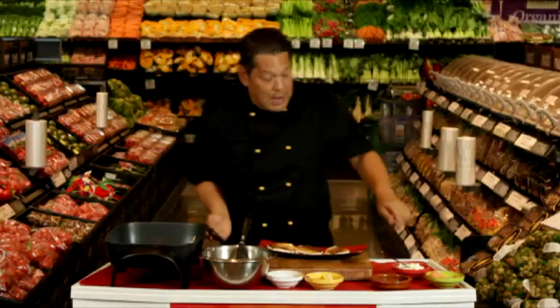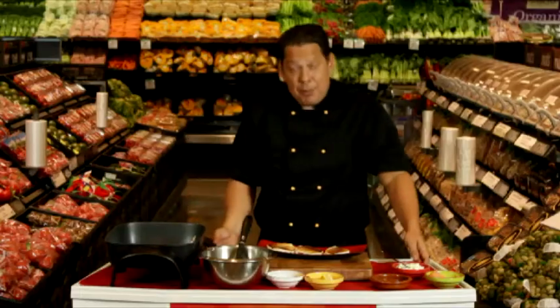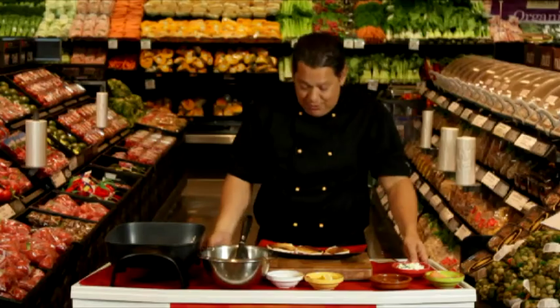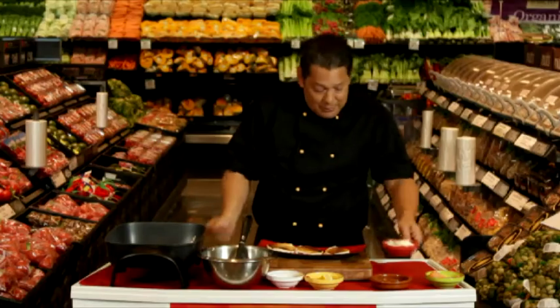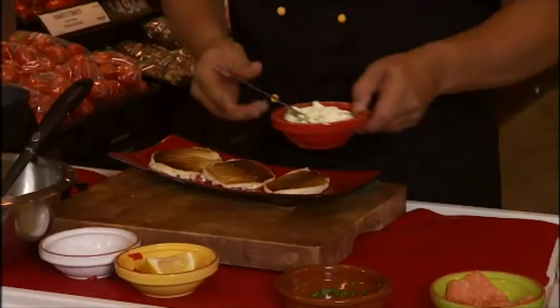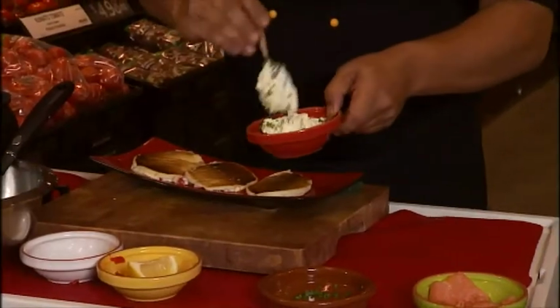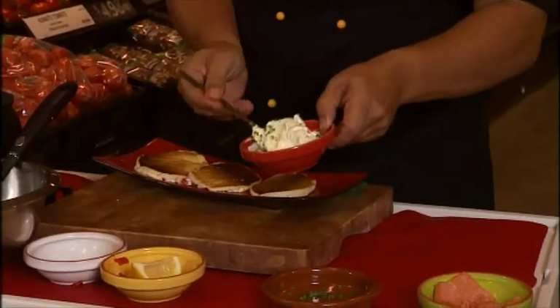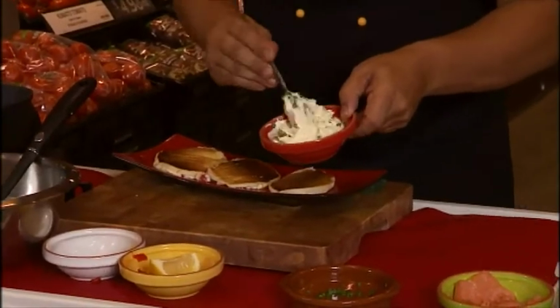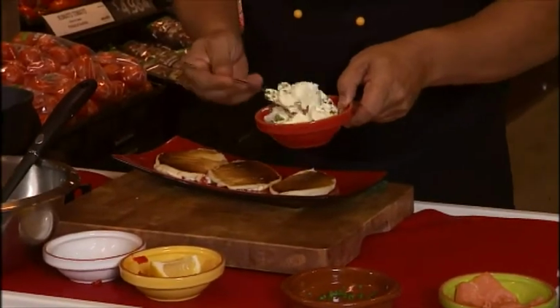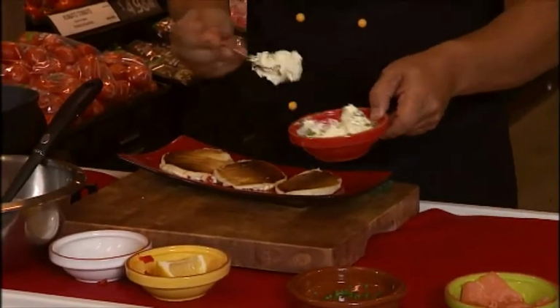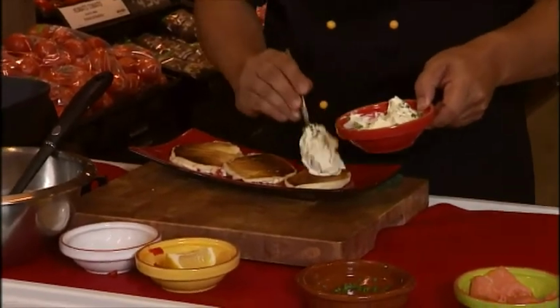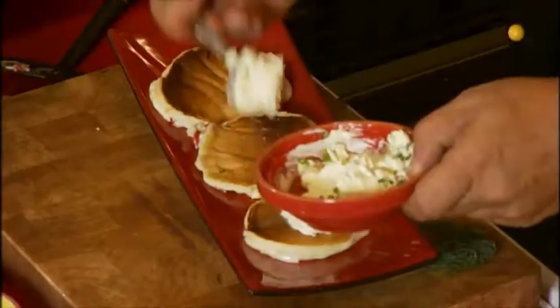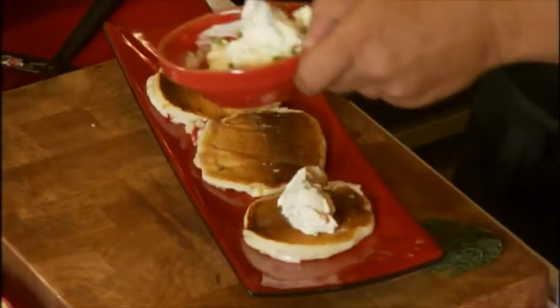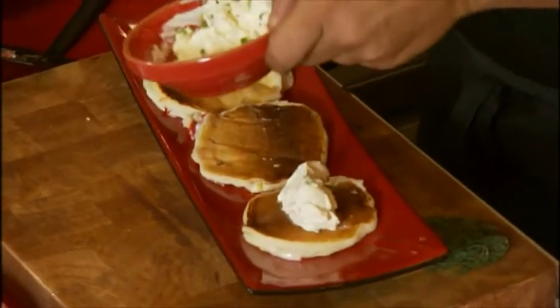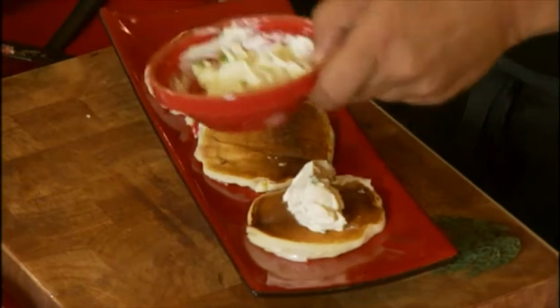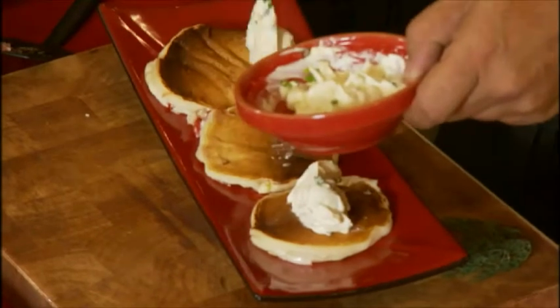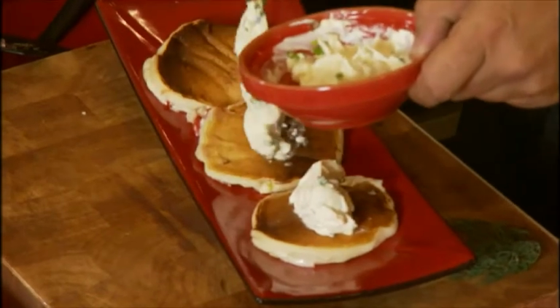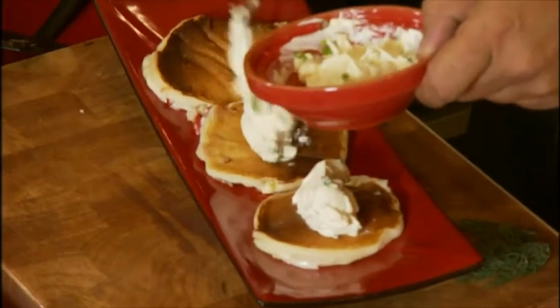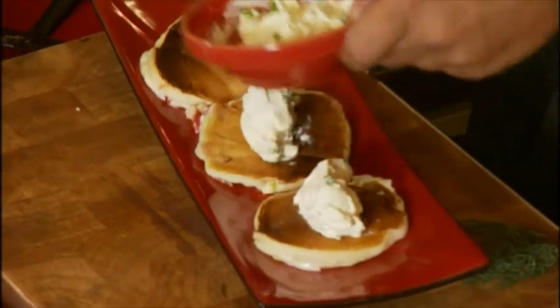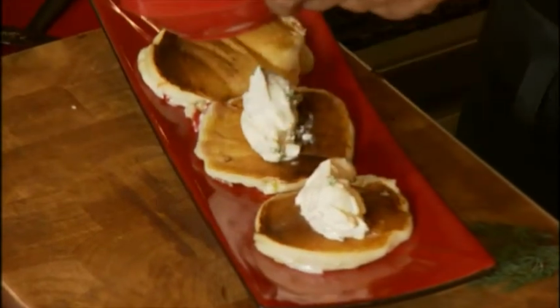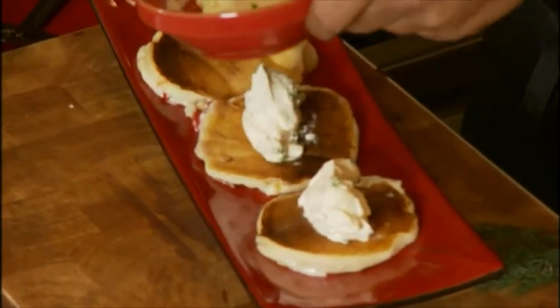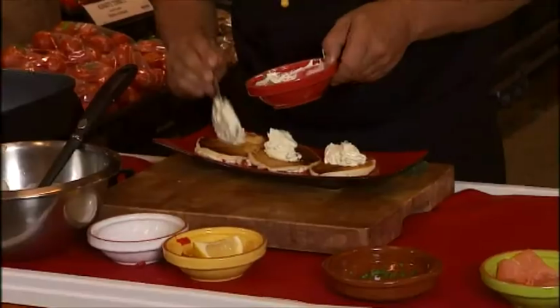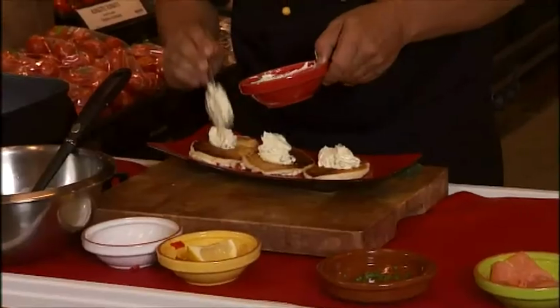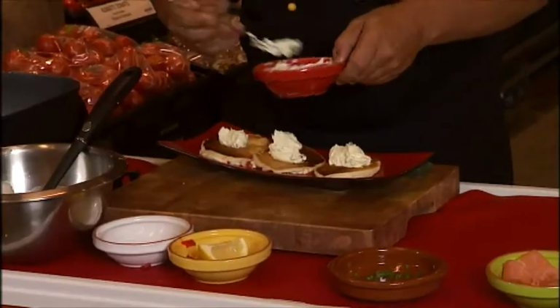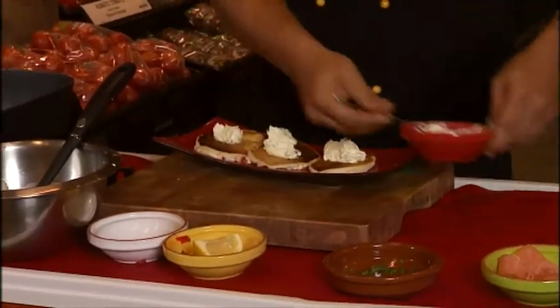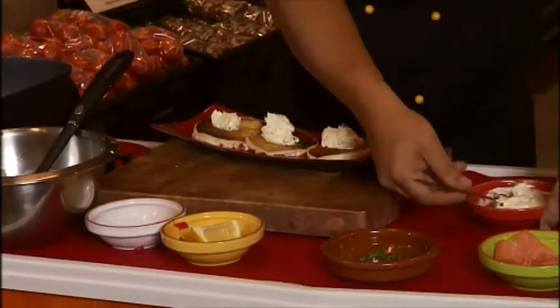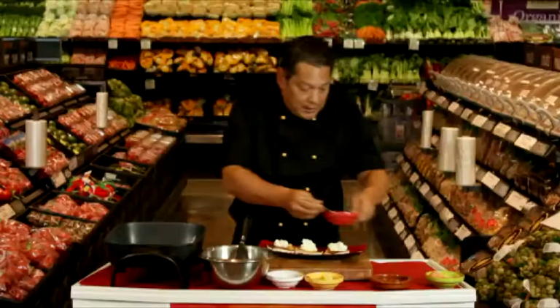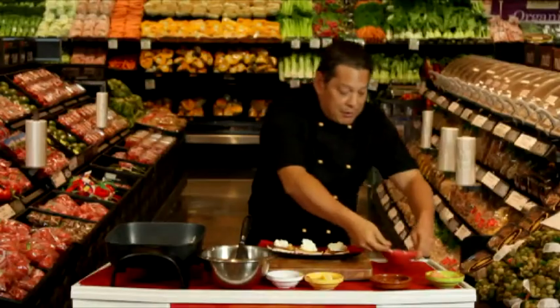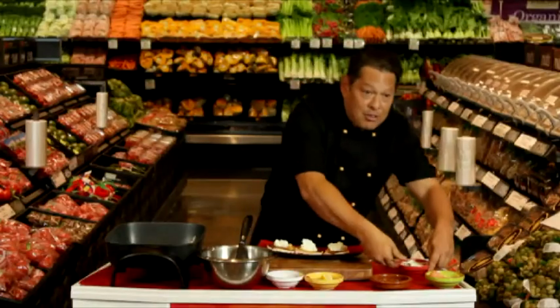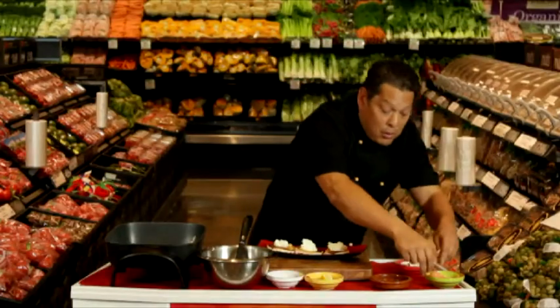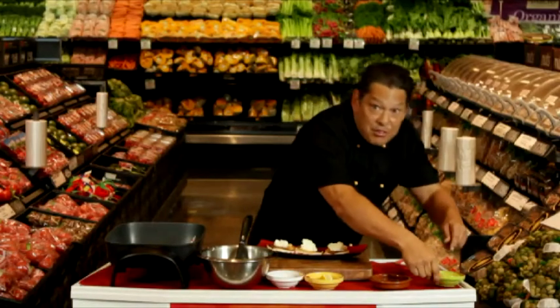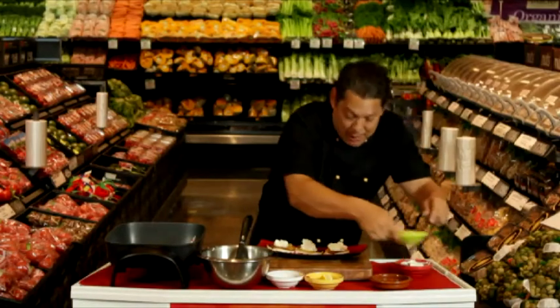So off they come onto the plate. I'm going to top these off with the creme fraiche, liberally placed on top. And we're going to finish this off with the smoked salmon.